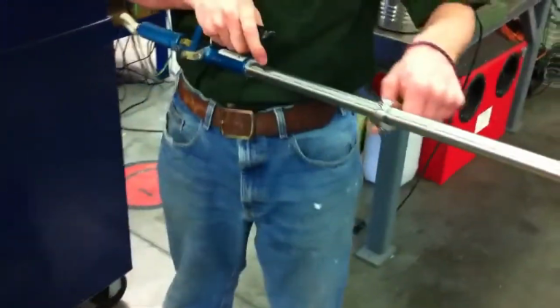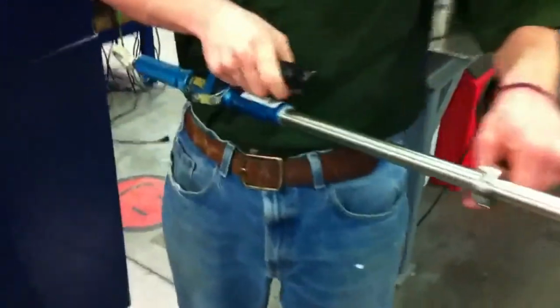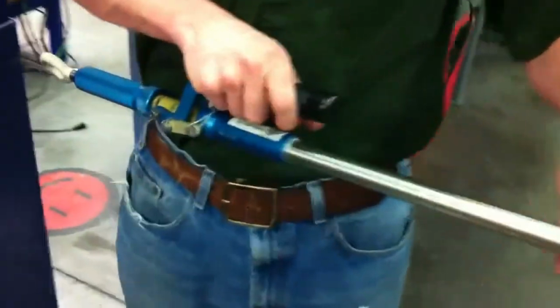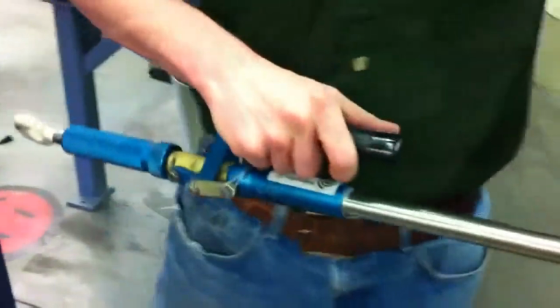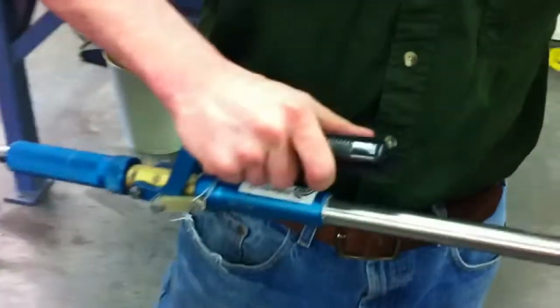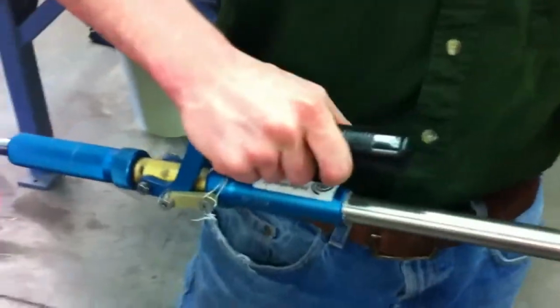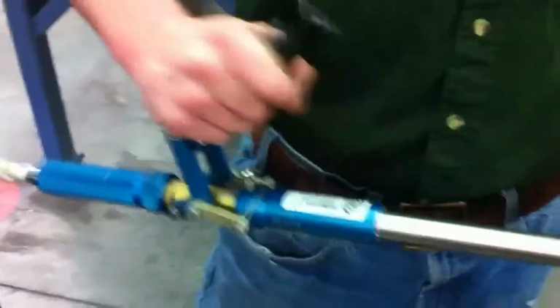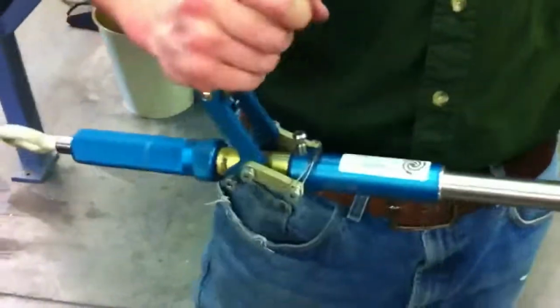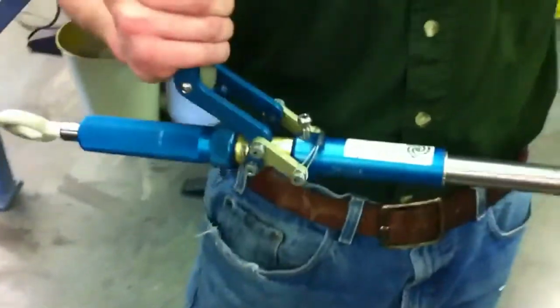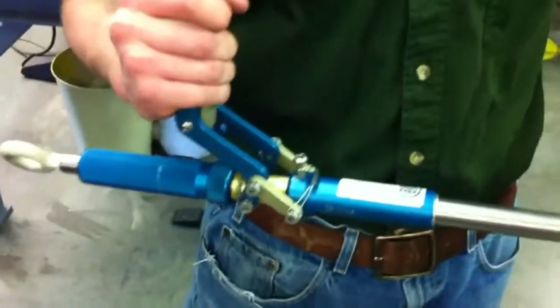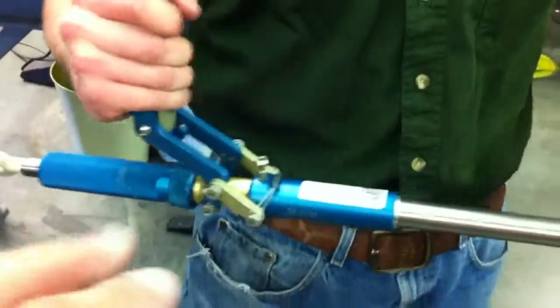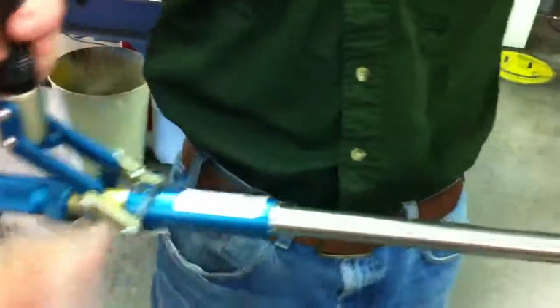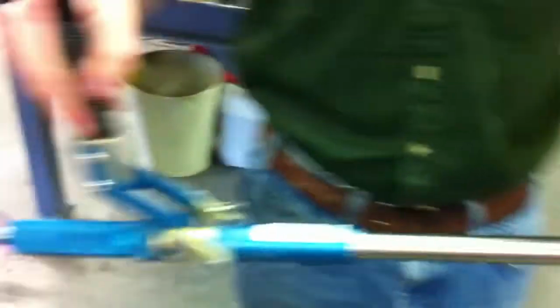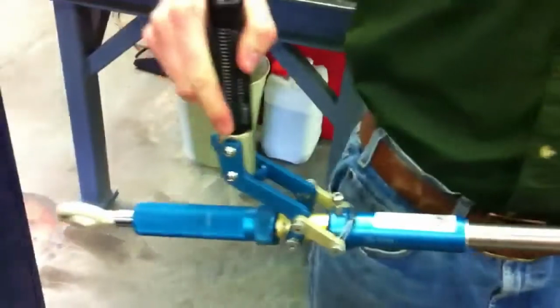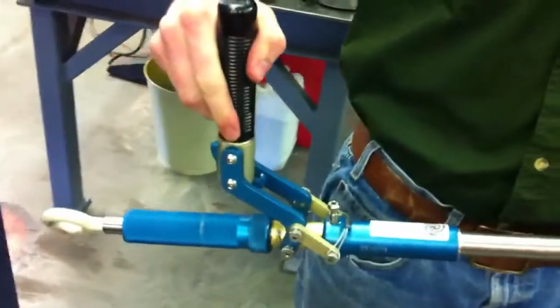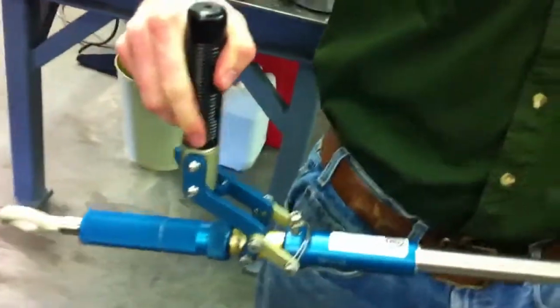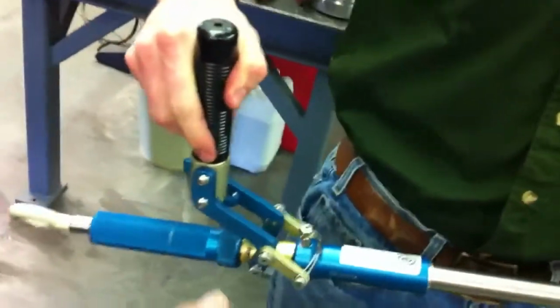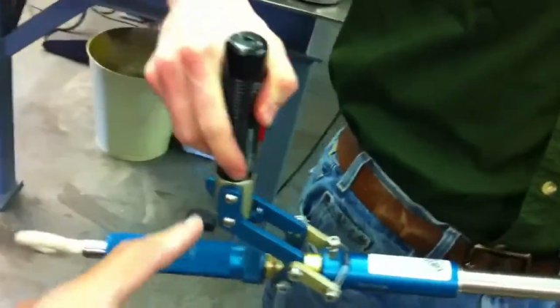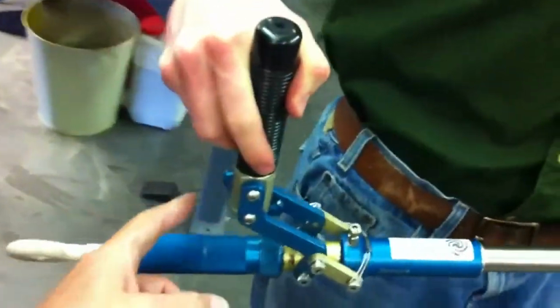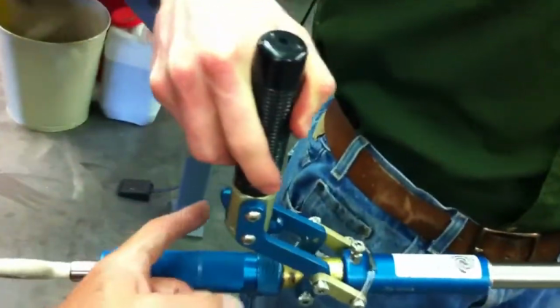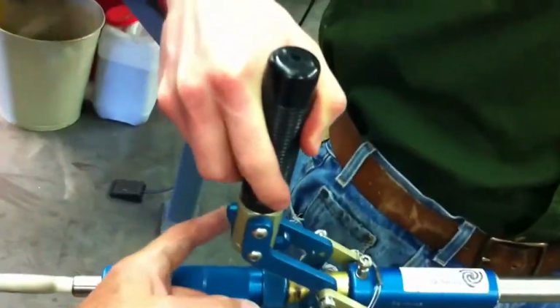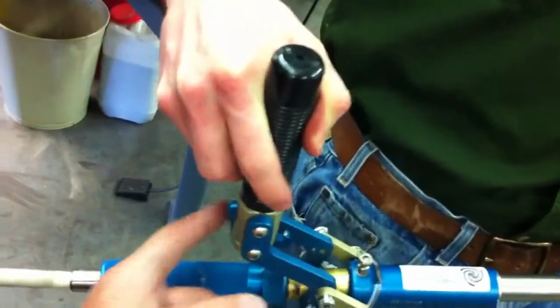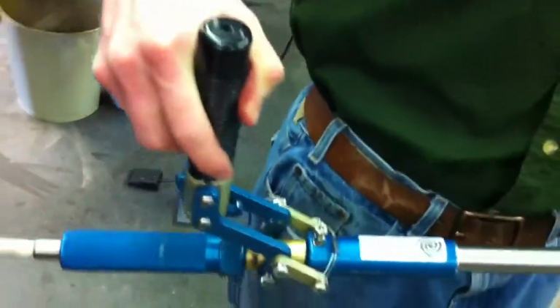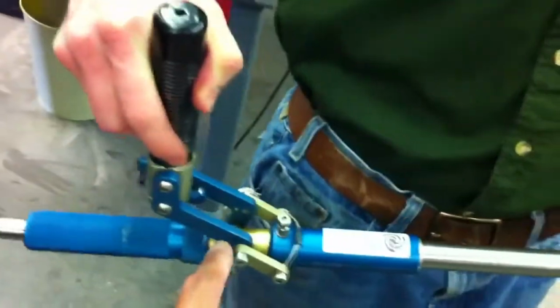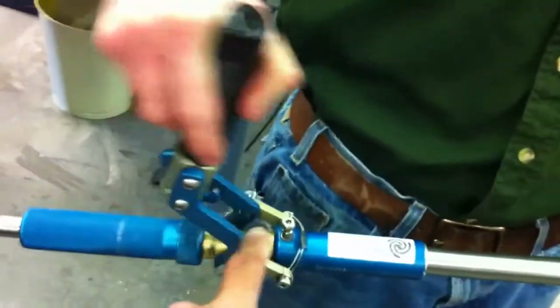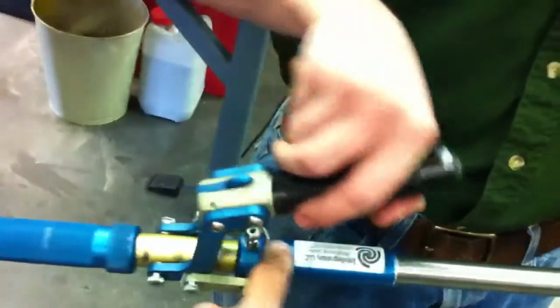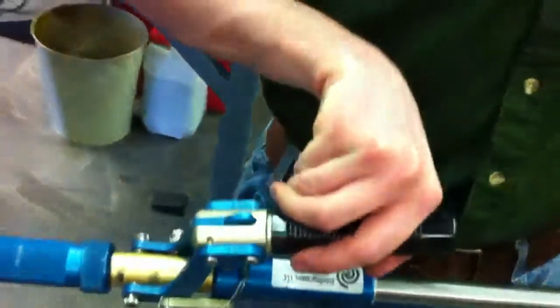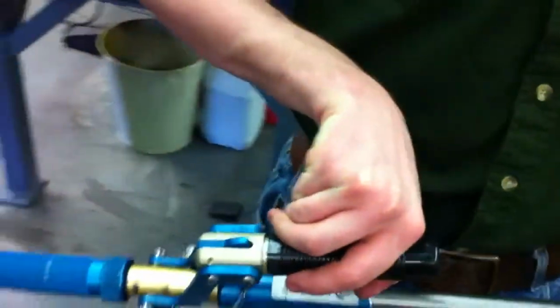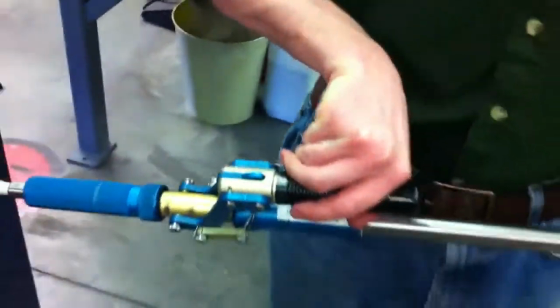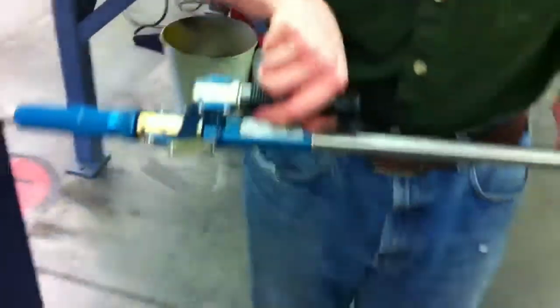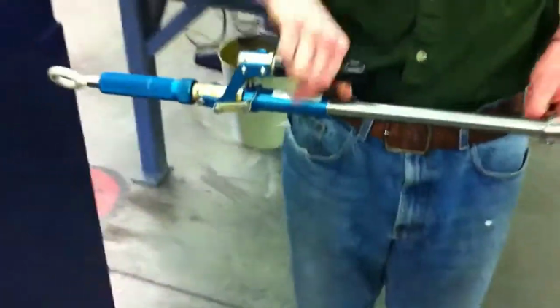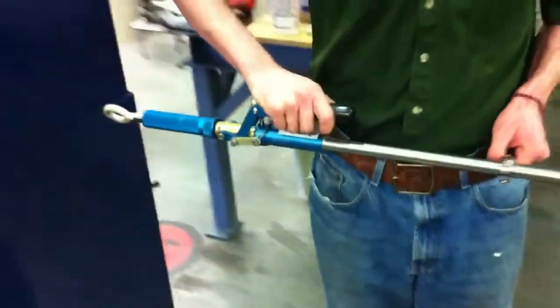The clamping down operation is done with the handle here, and if he lifts up his palm, you can see the latch here. That locks on the mushroom right here.